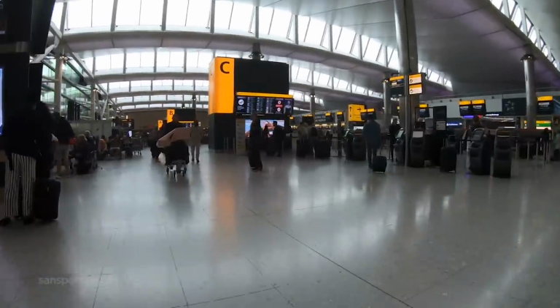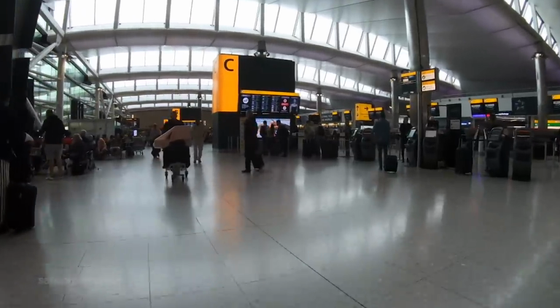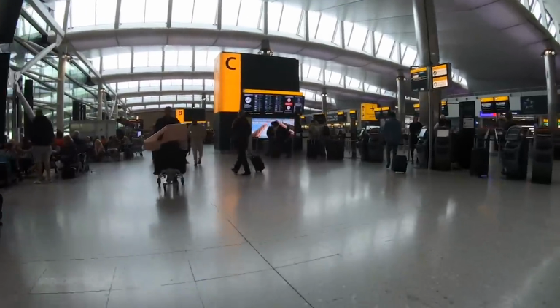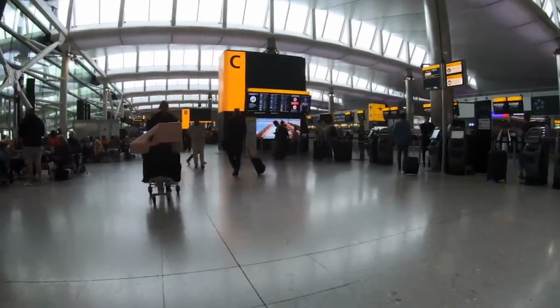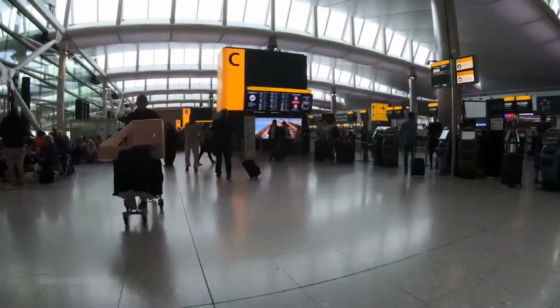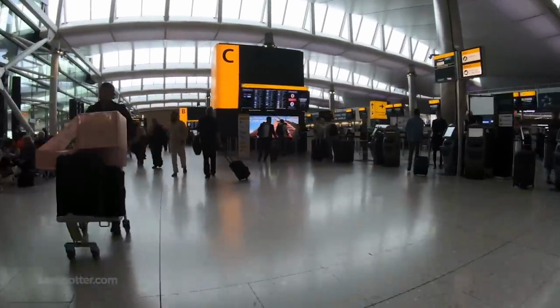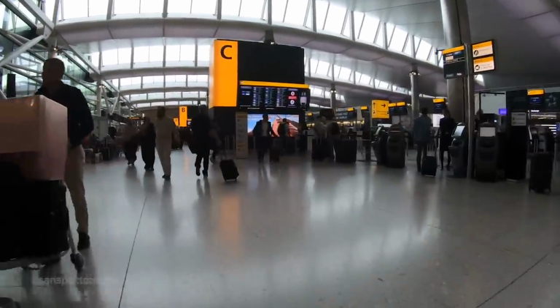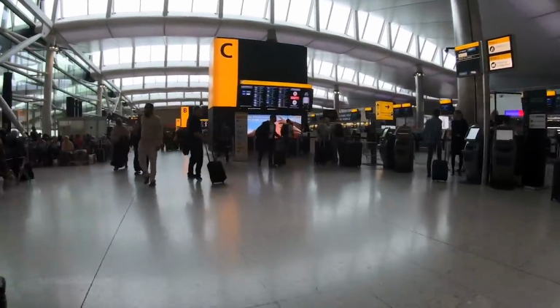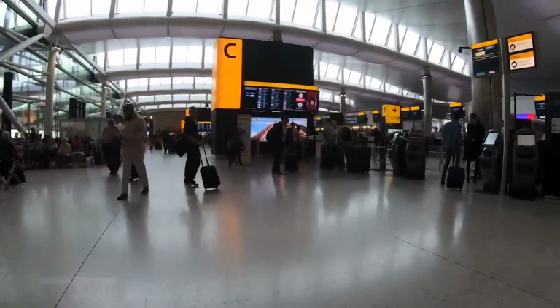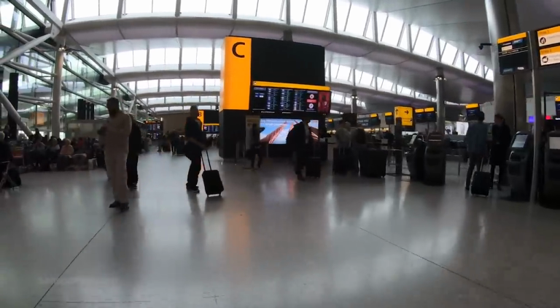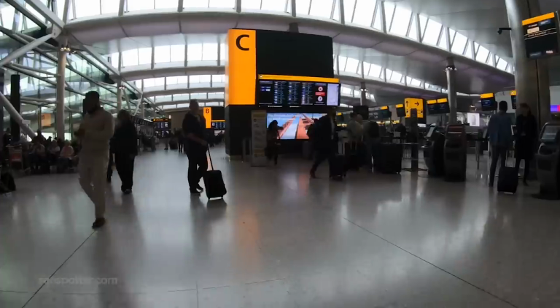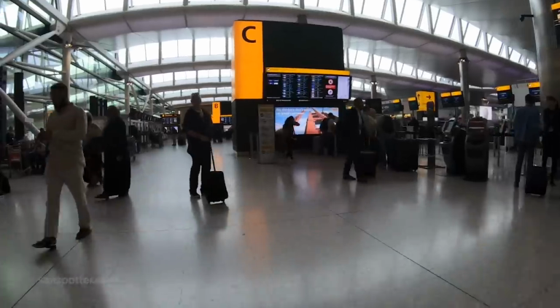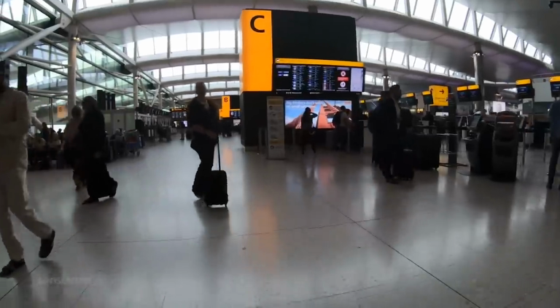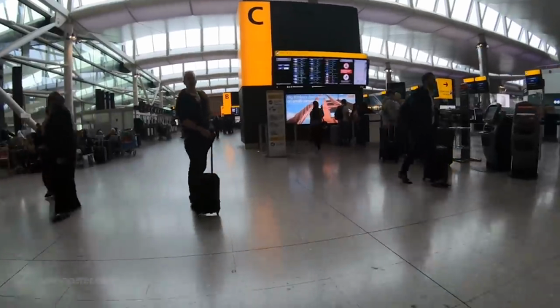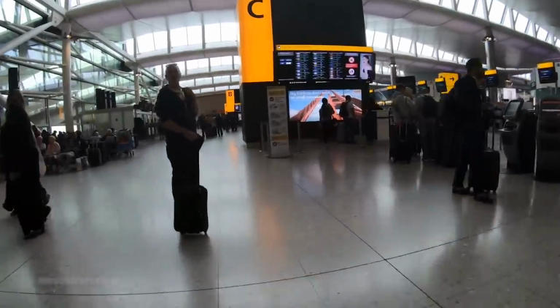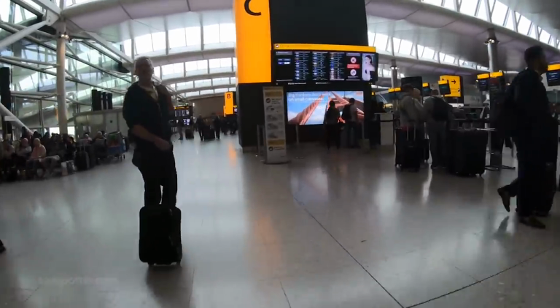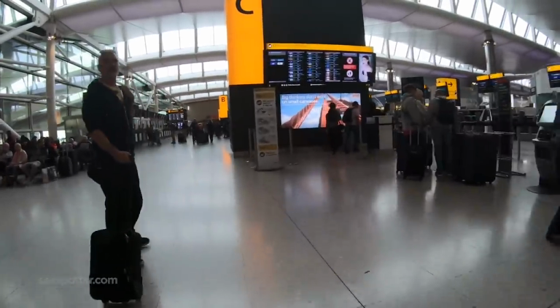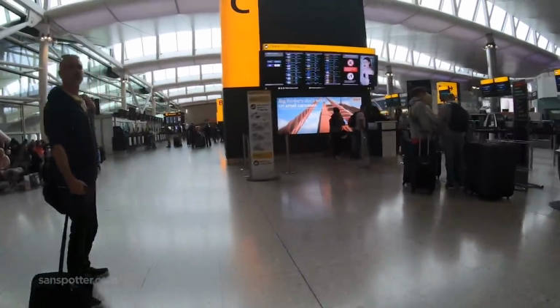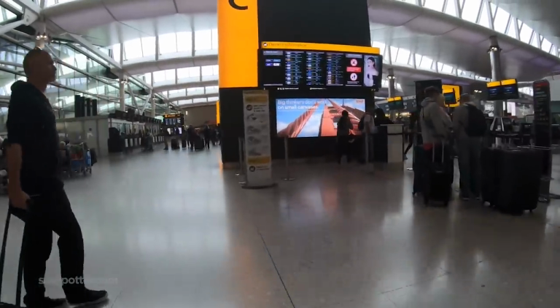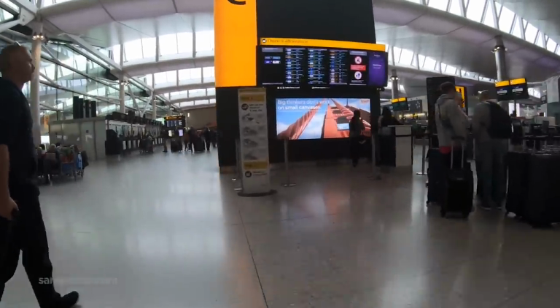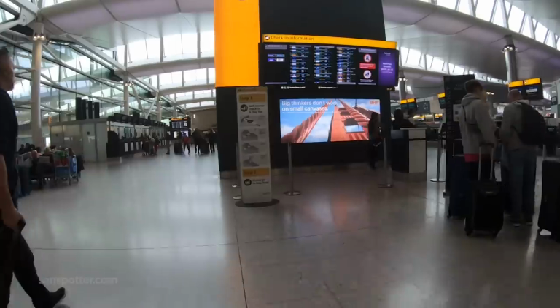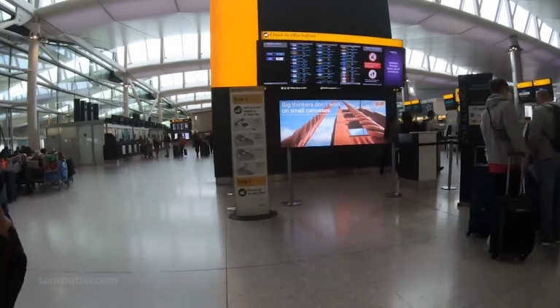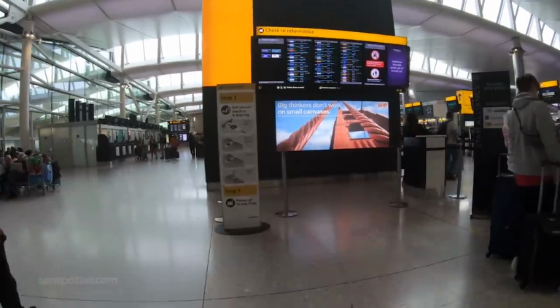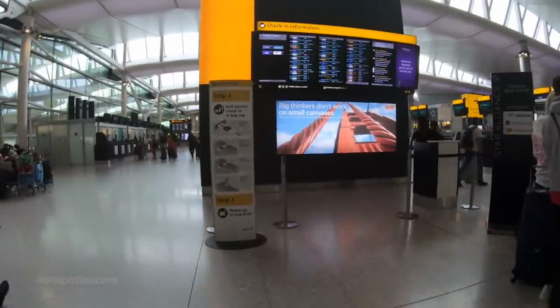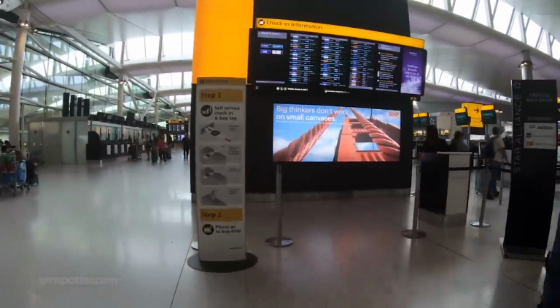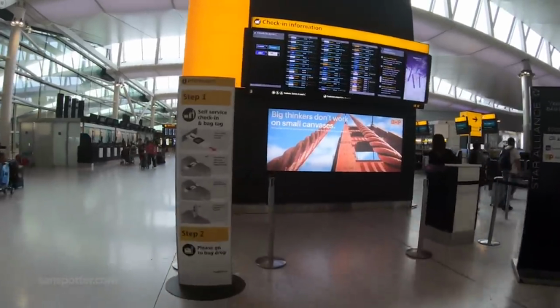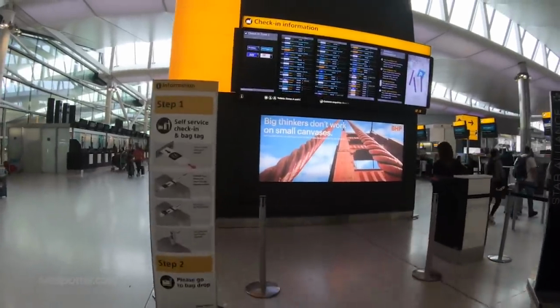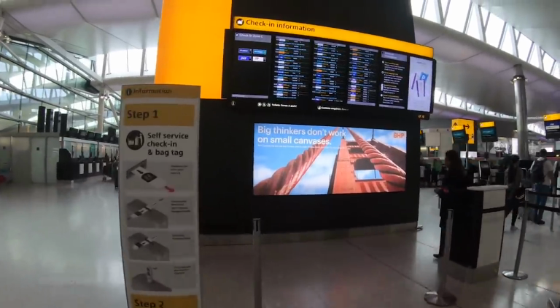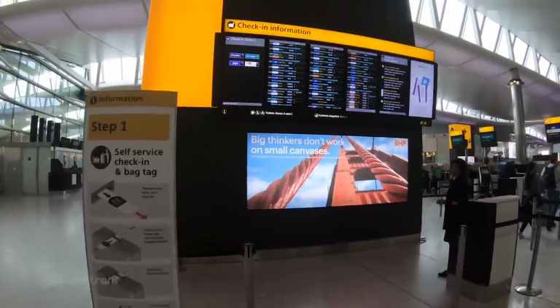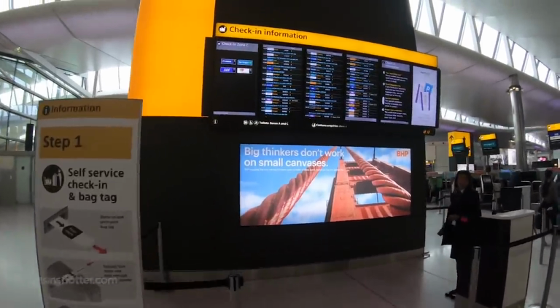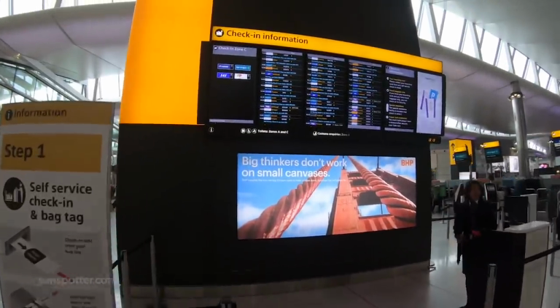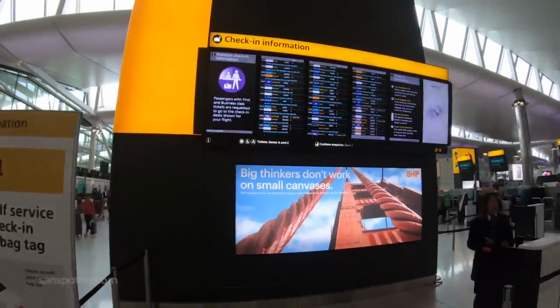Anyway, Terminal 2 here at Heathrow is extremely impressive — big, bright. Actually, hold on a second. Let's just make sure this flight isn't canceled or something before I put too much effort into this video.